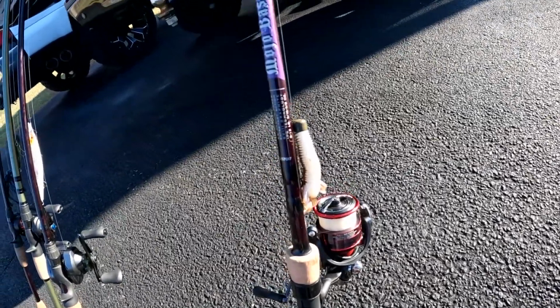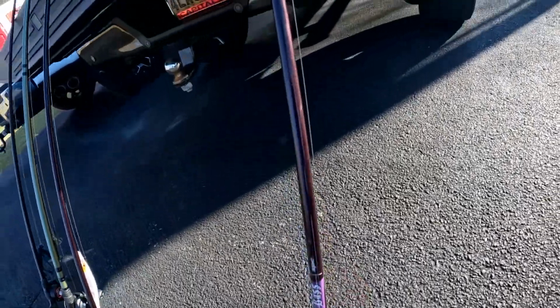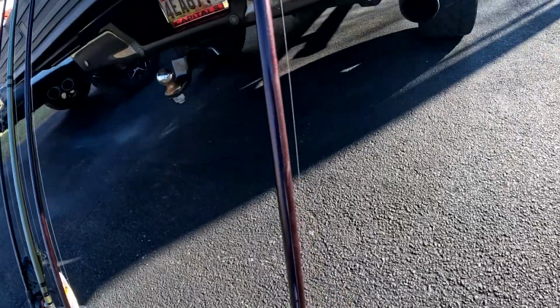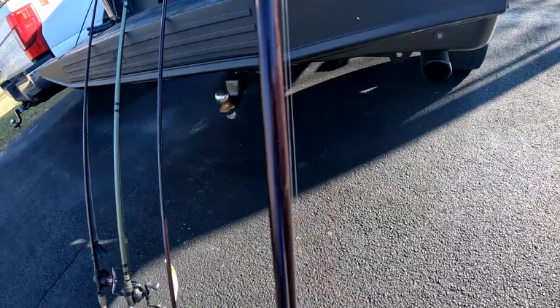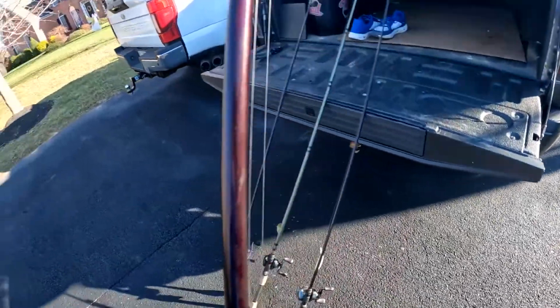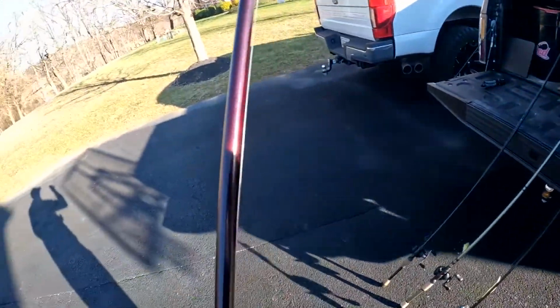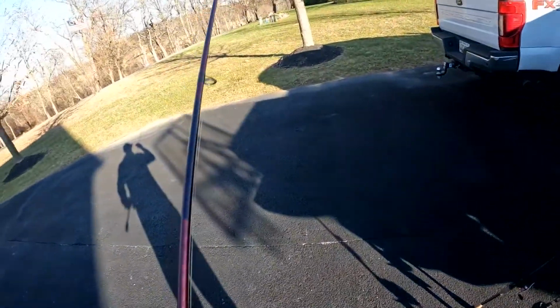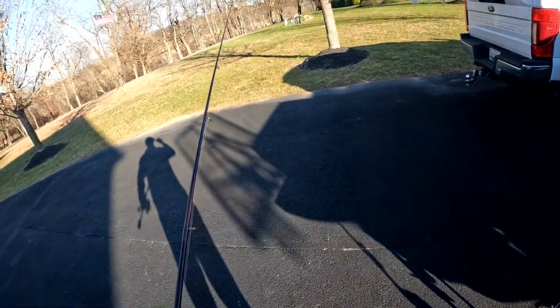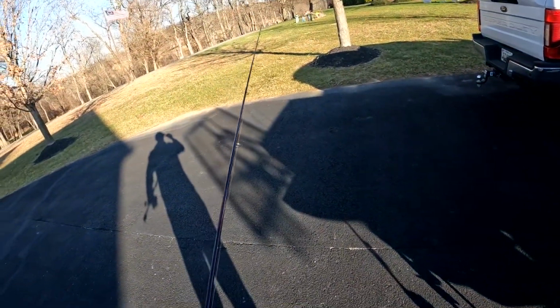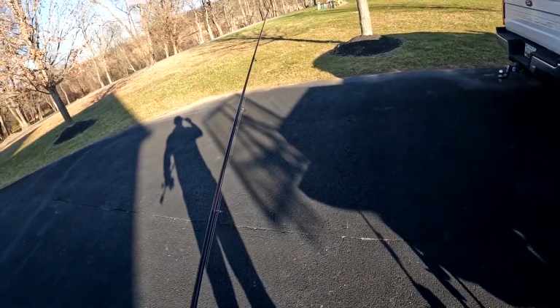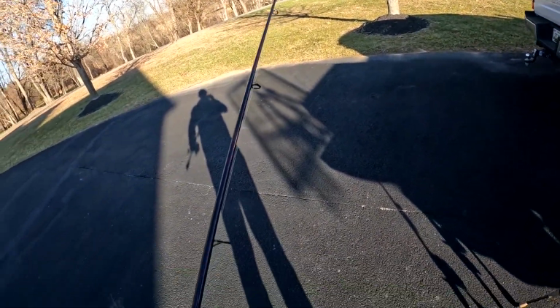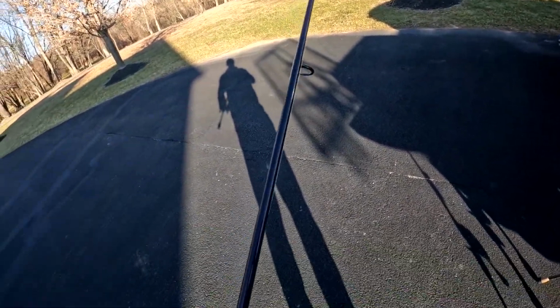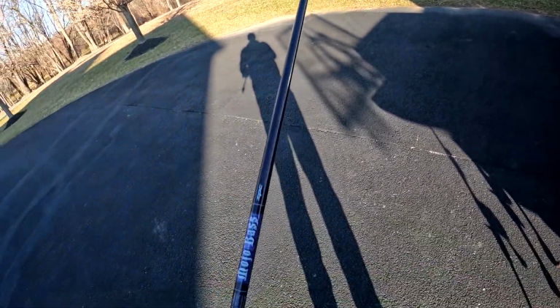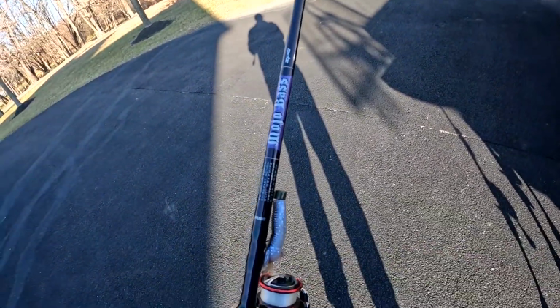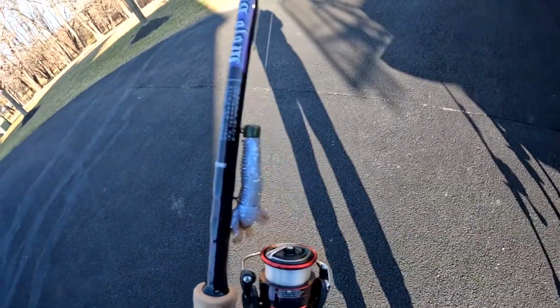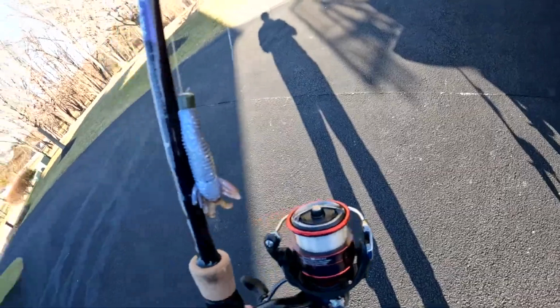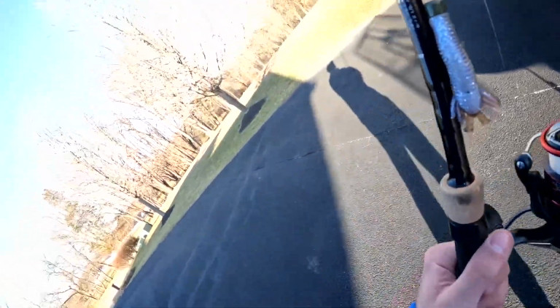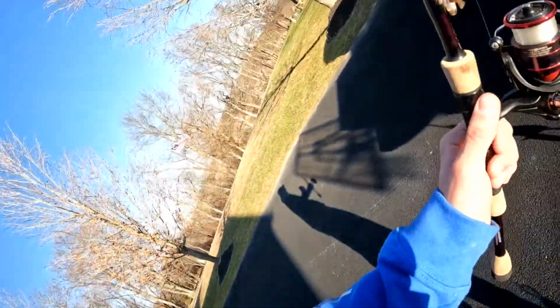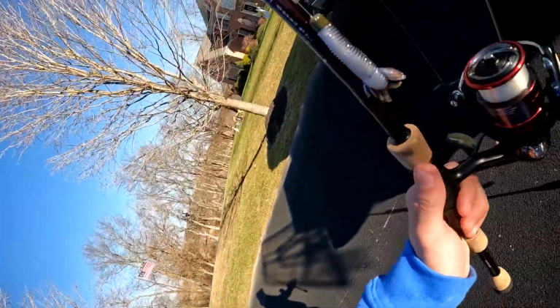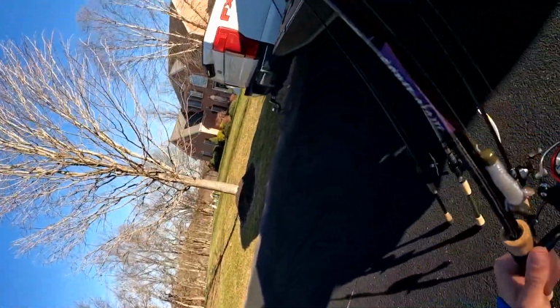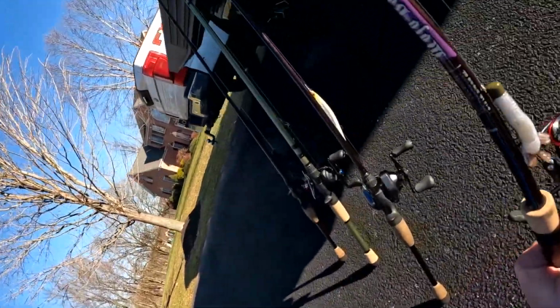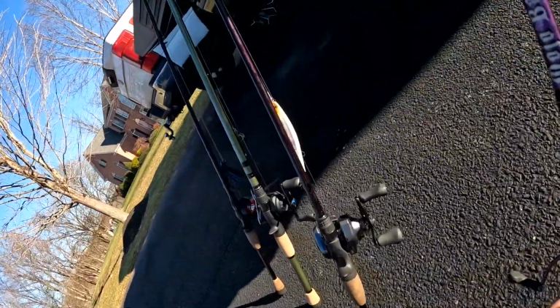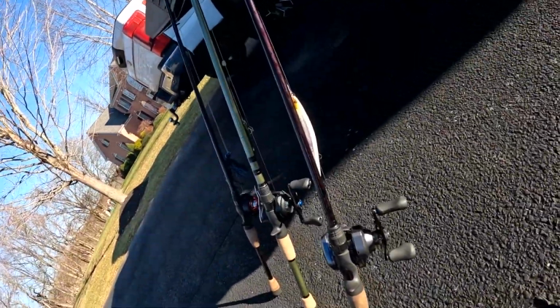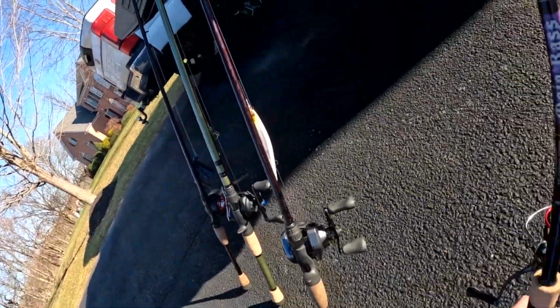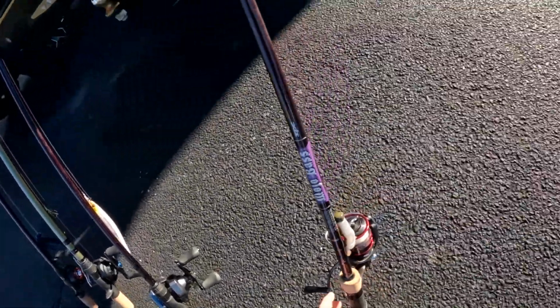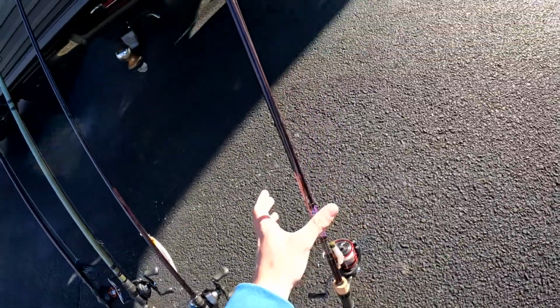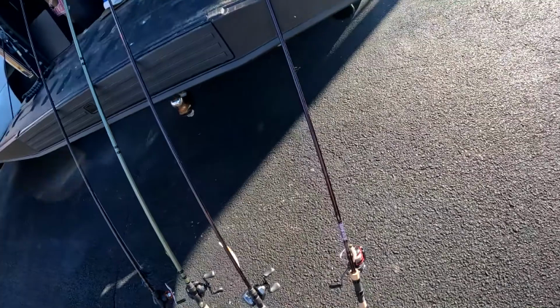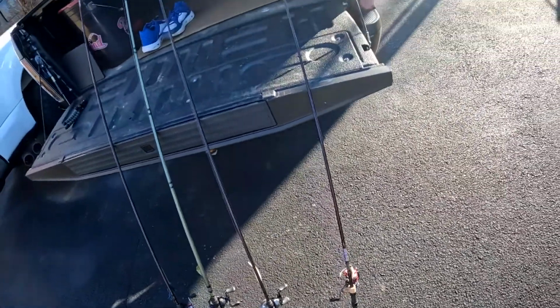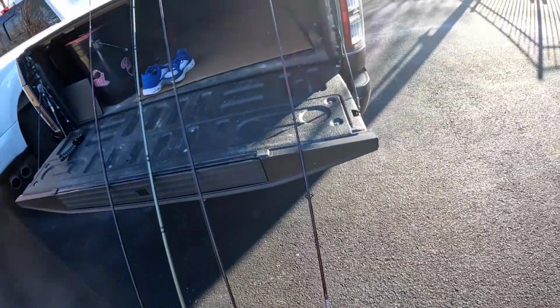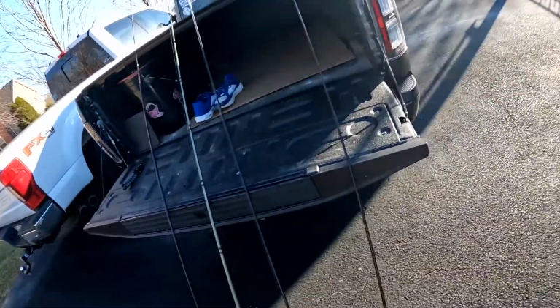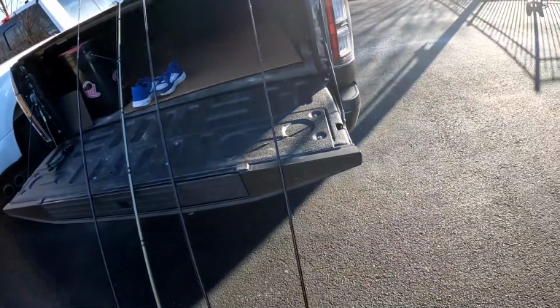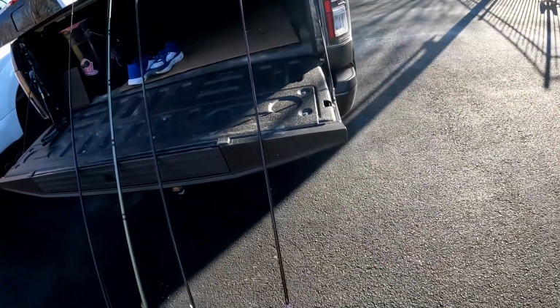The rod itself is a 6'8", so it's a nice rod. All these rods over here are St. Croix rods, so you're going to notice a trend today.